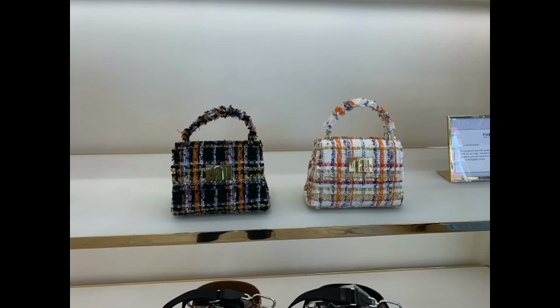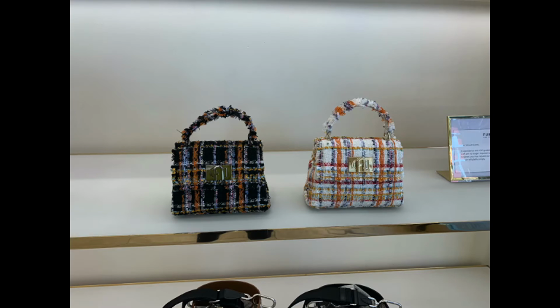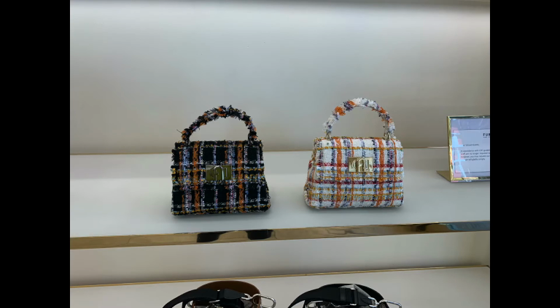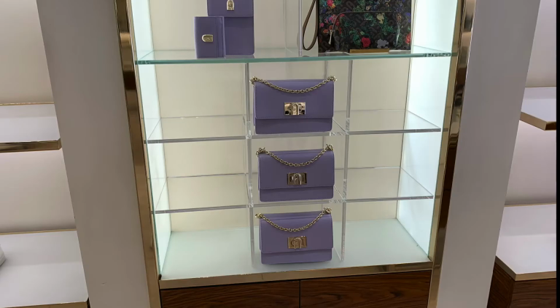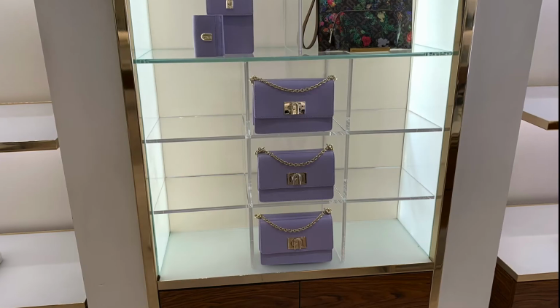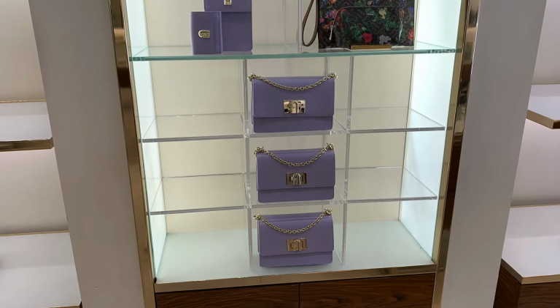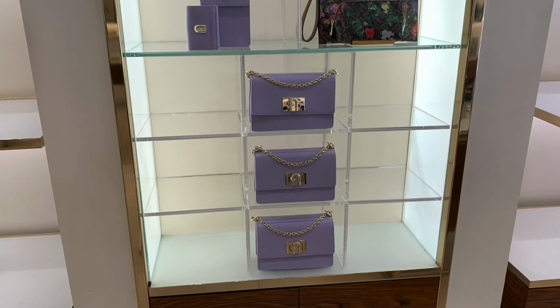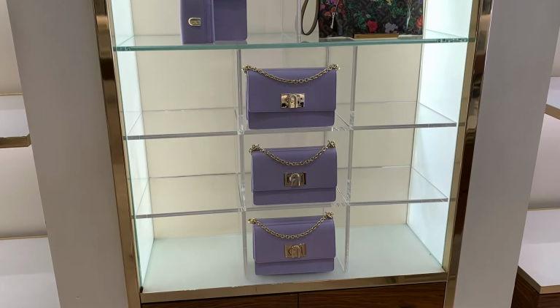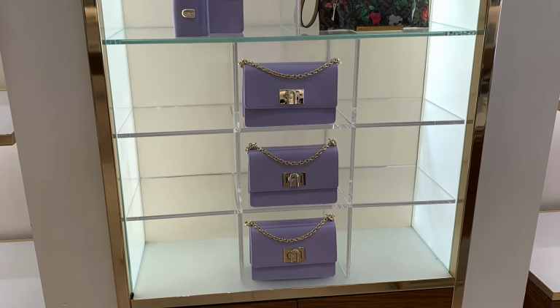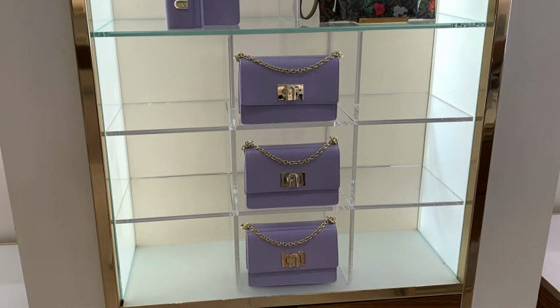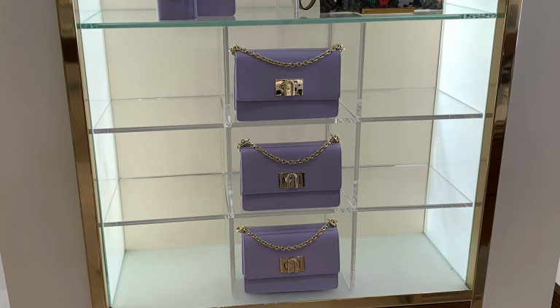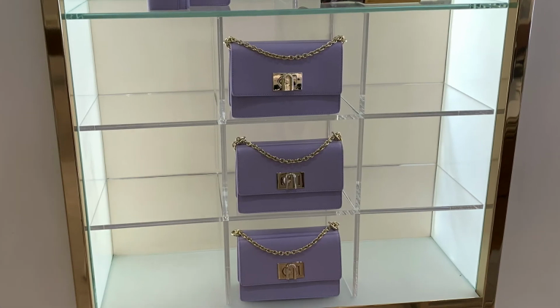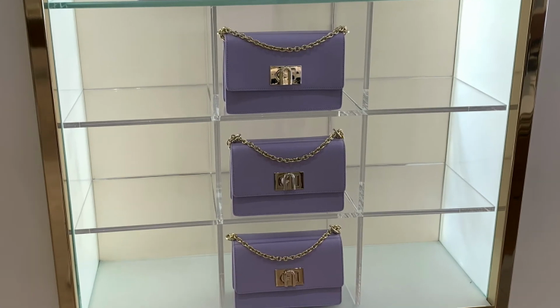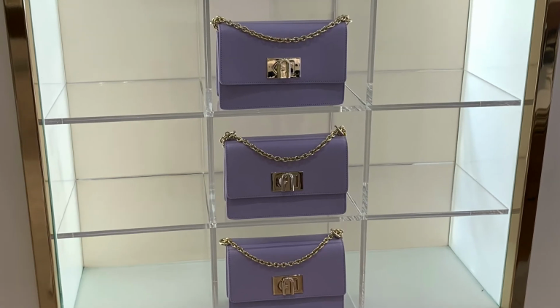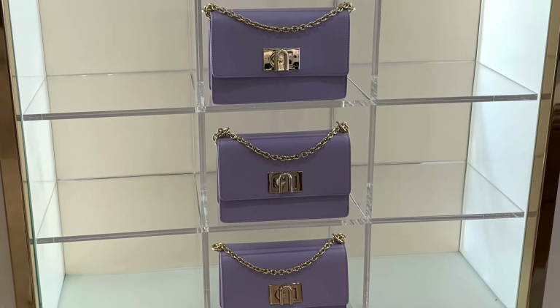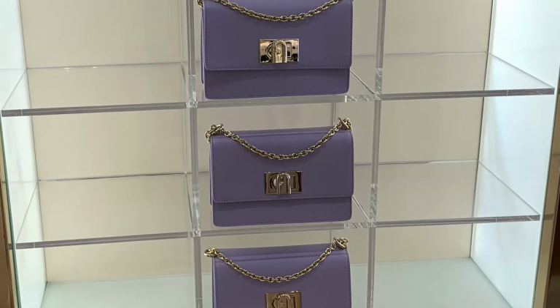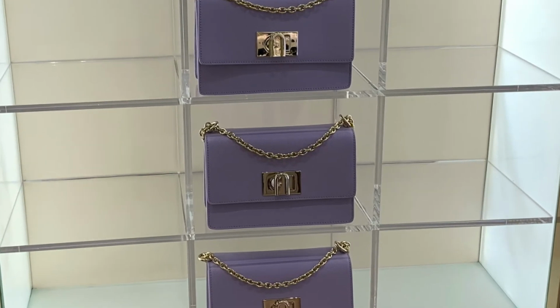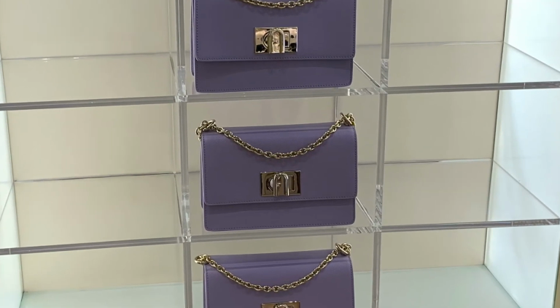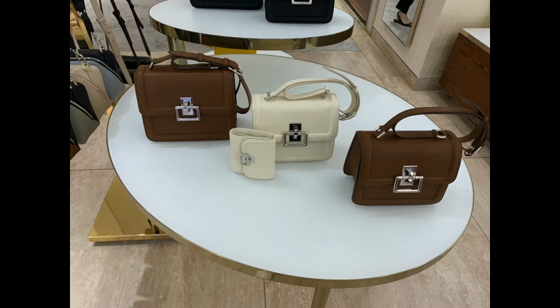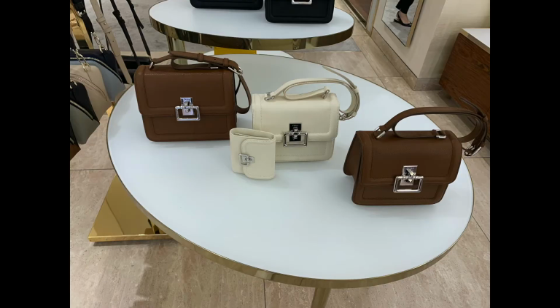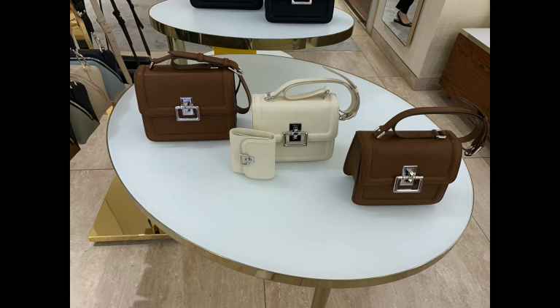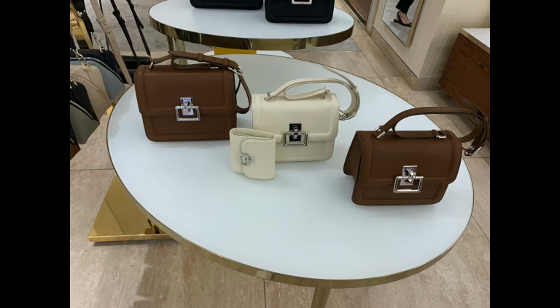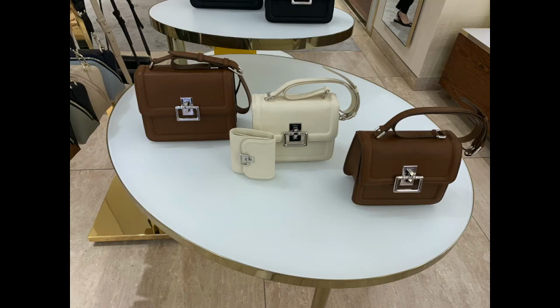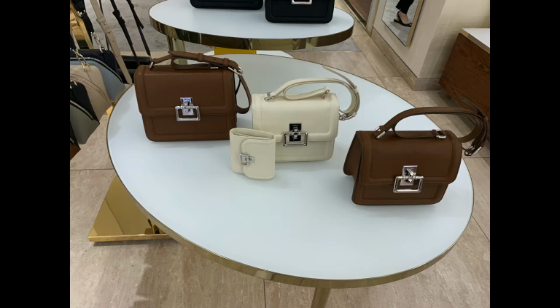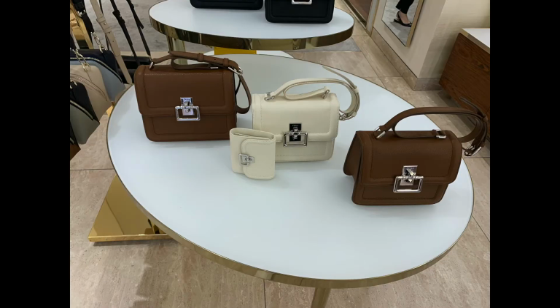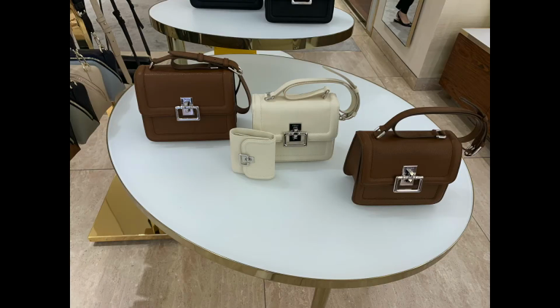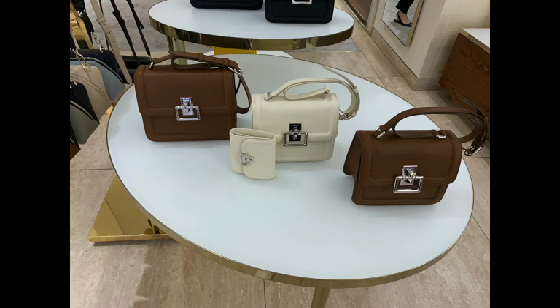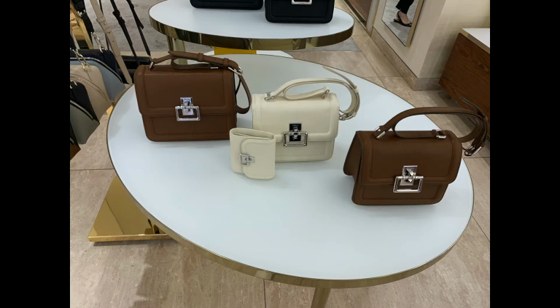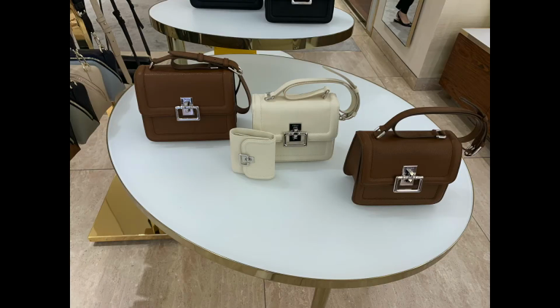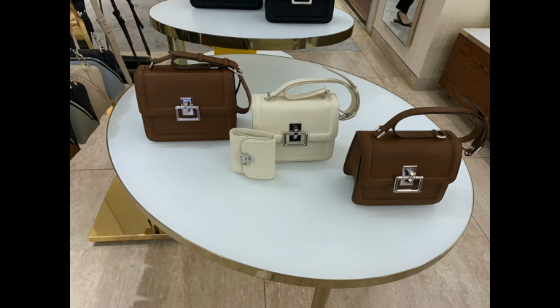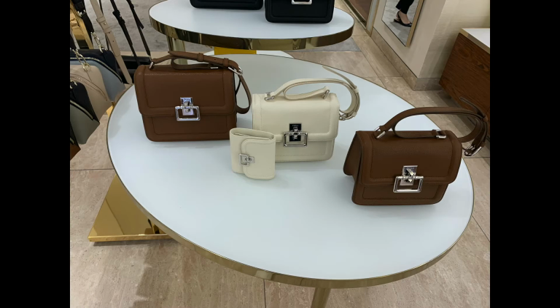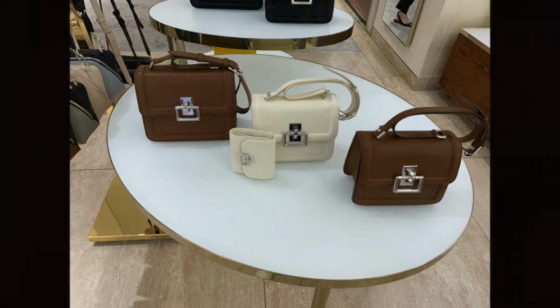But they loved showing off these tweed bags when I went into the store, so I thought I'd take a couple of pictures for you guys. They also have these purple bags, and this was a hot color of the season, obviously. And these bags I thought were cute as well.